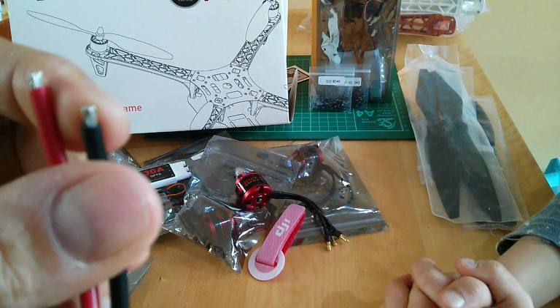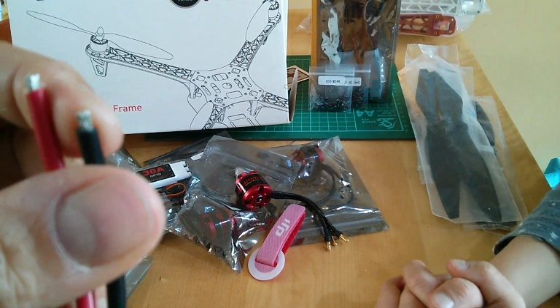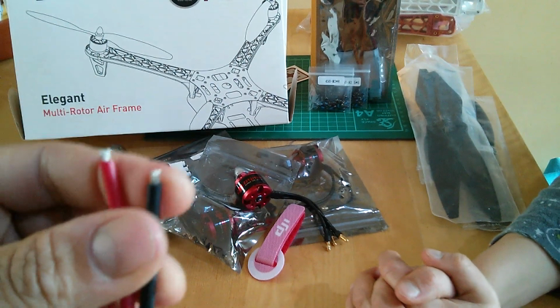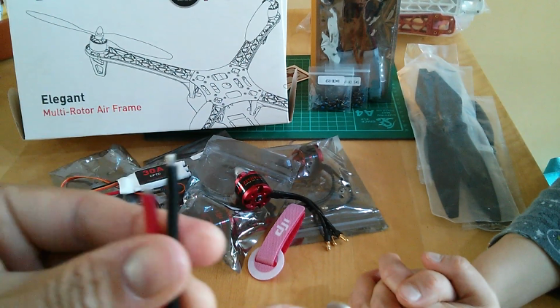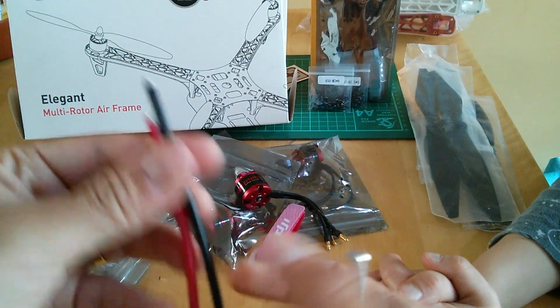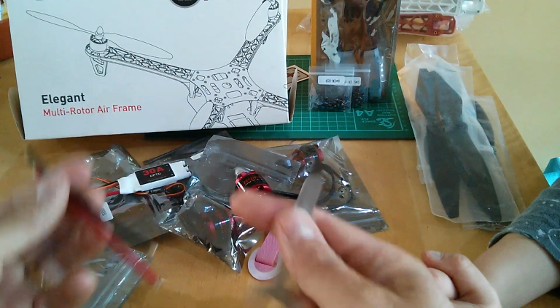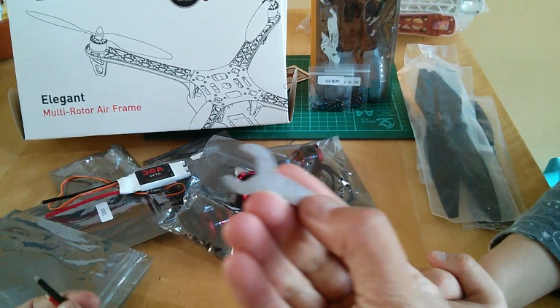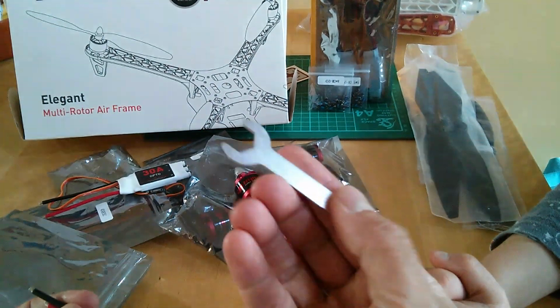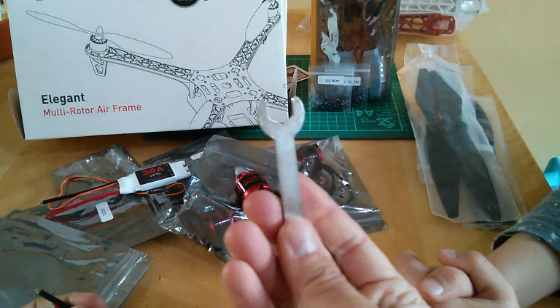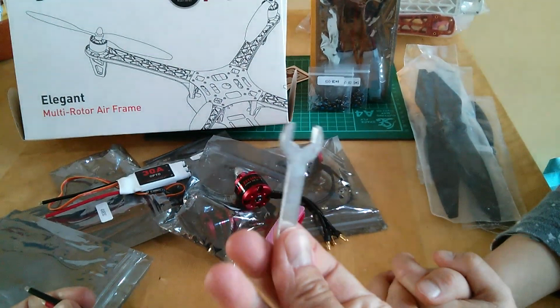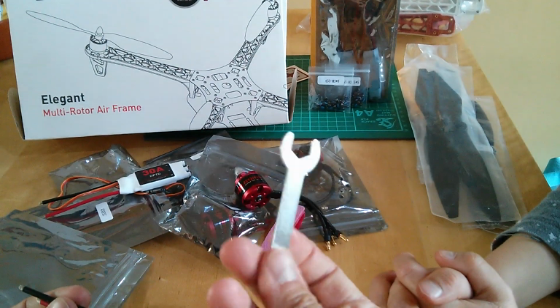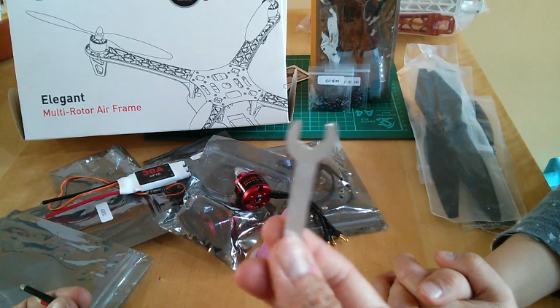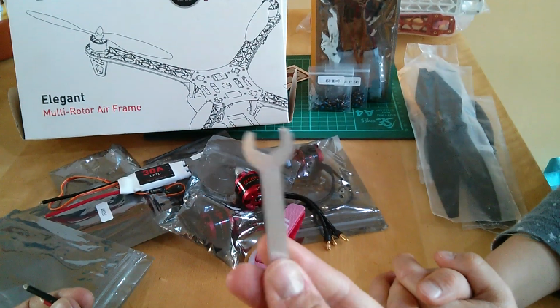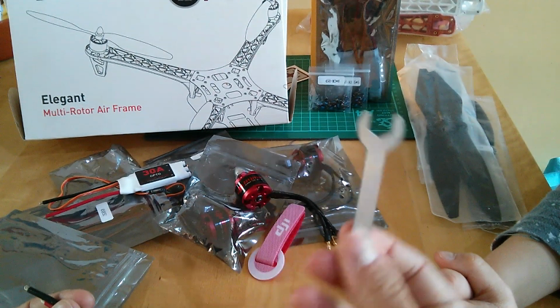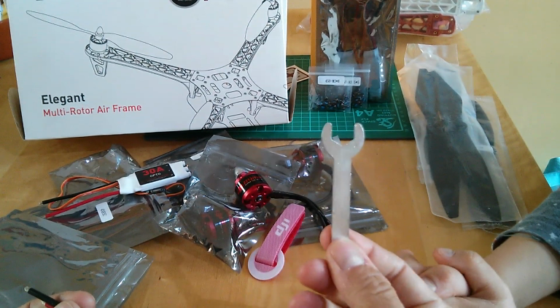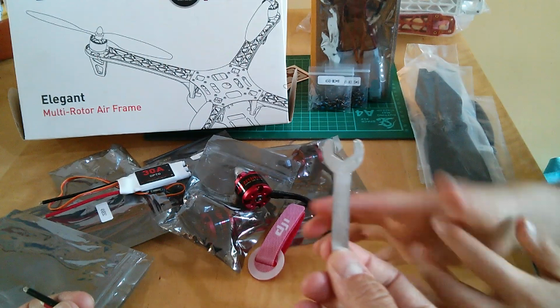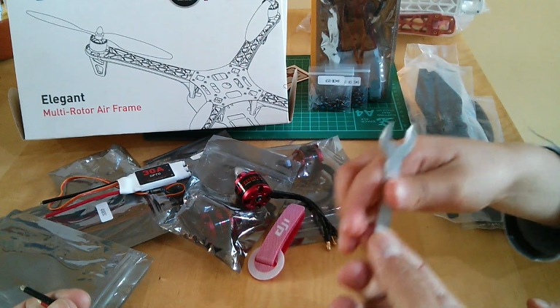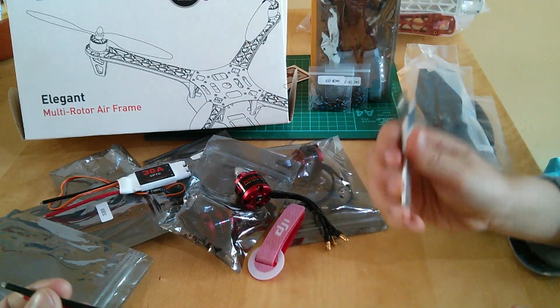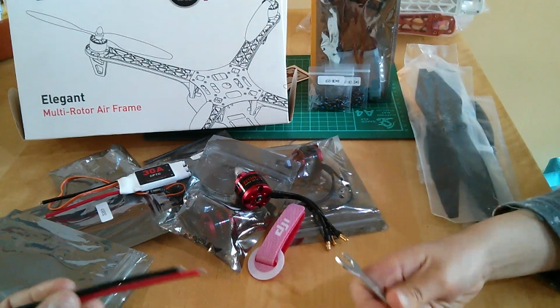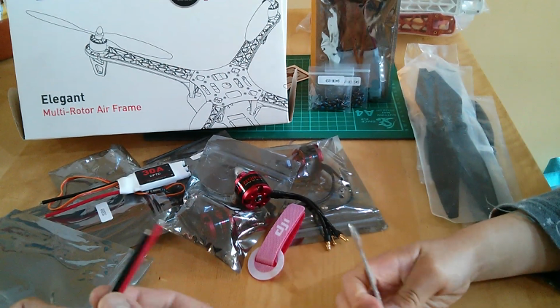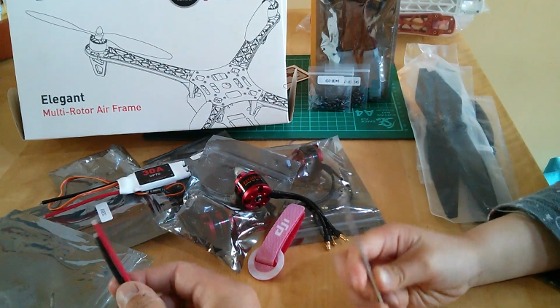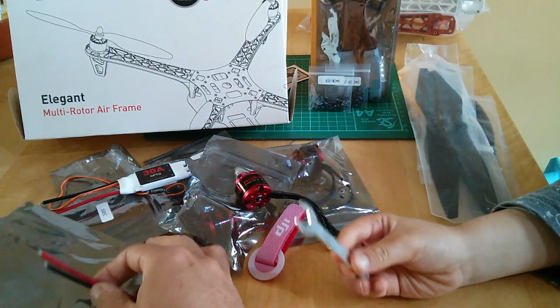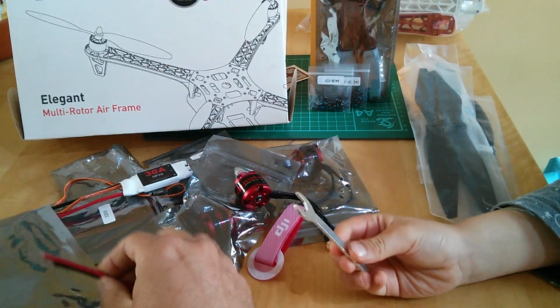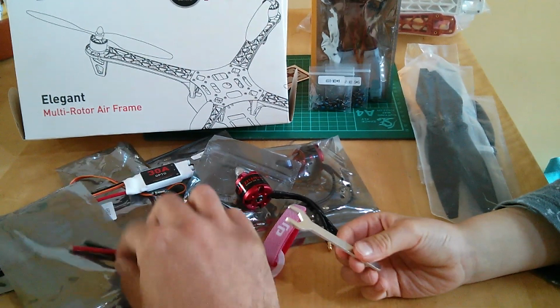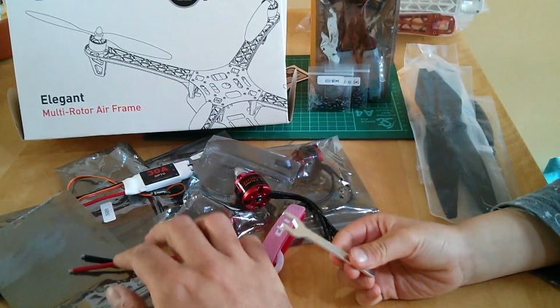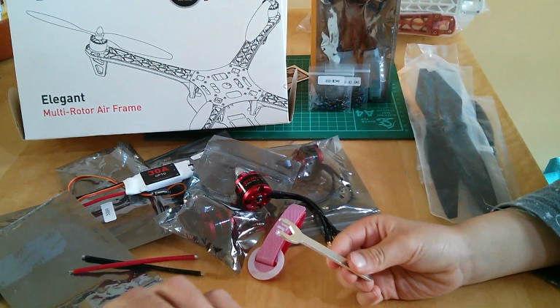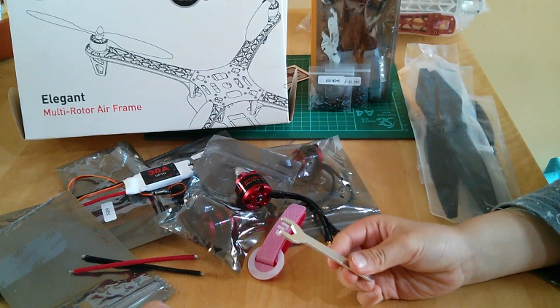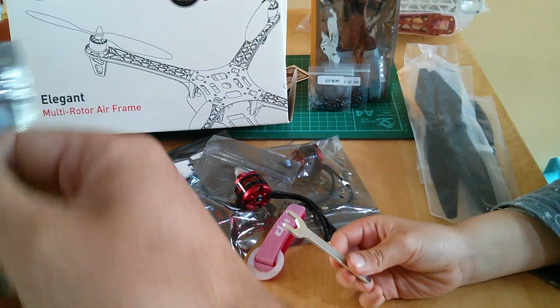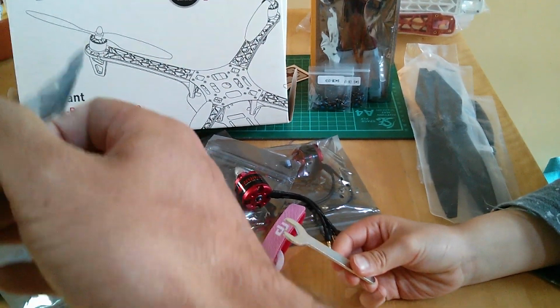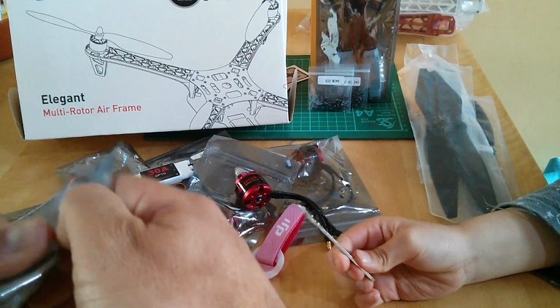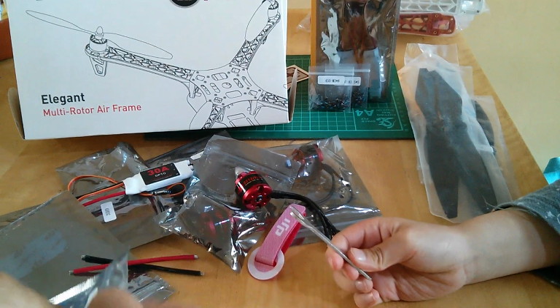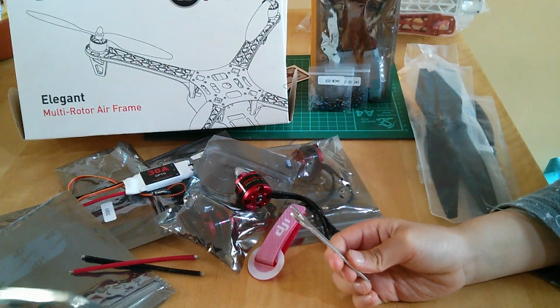There's also a prop spanner for tightening the prop nuts.